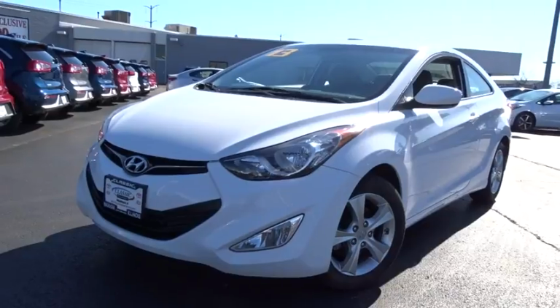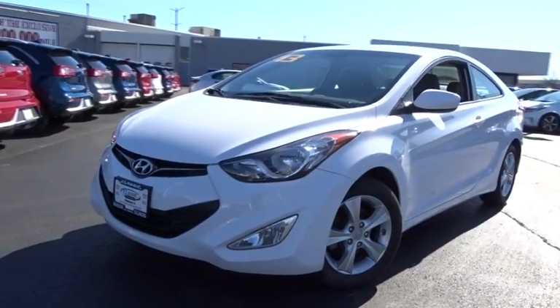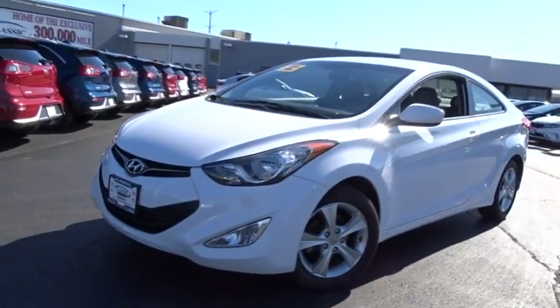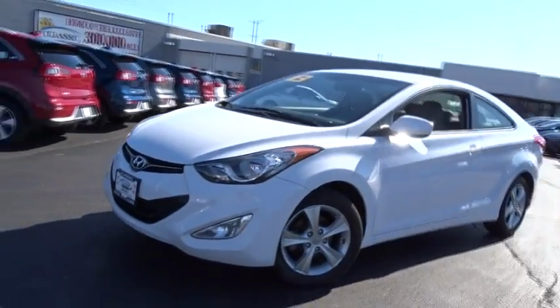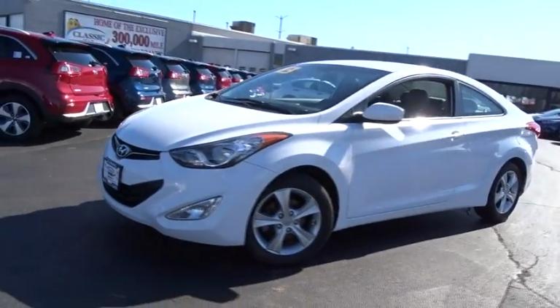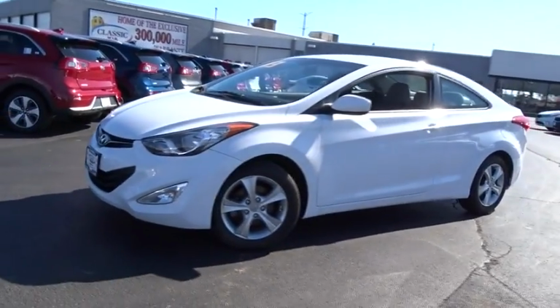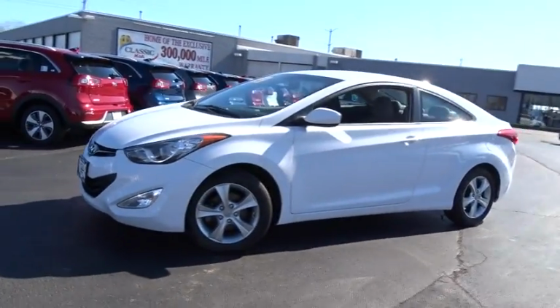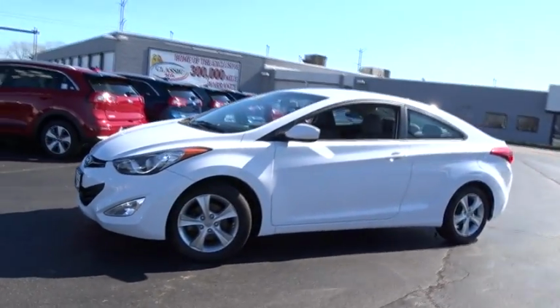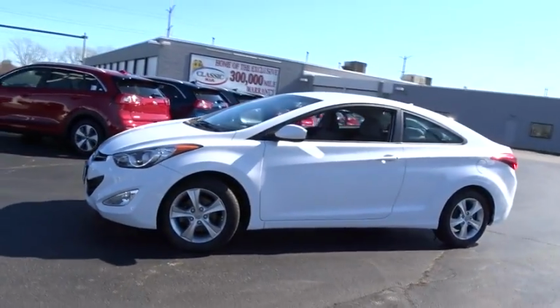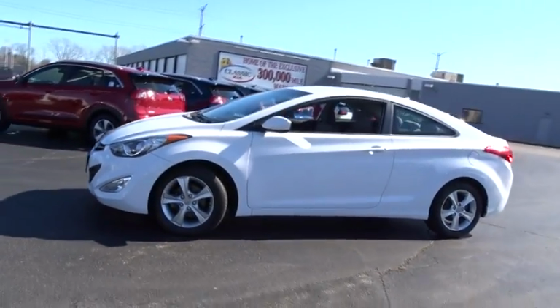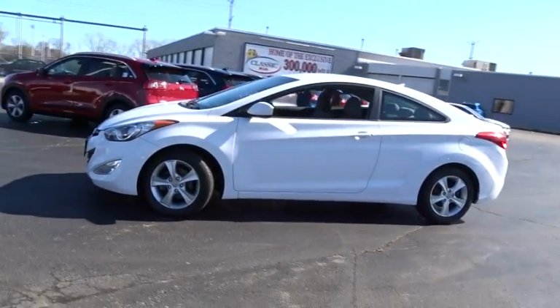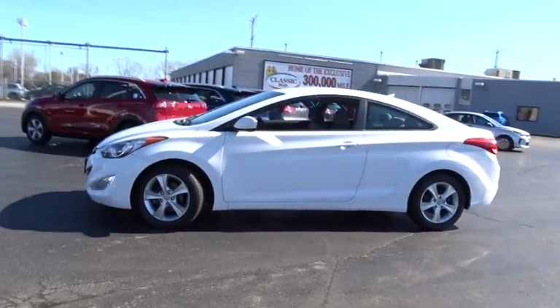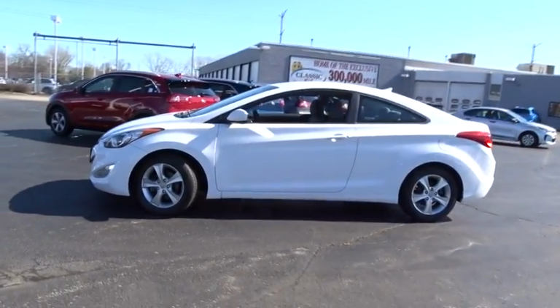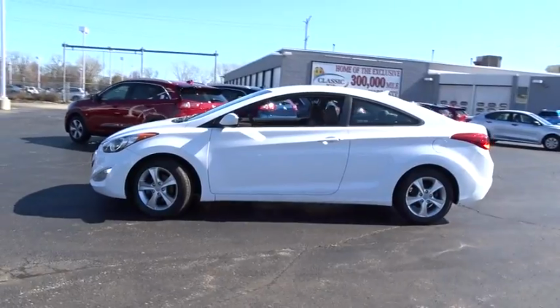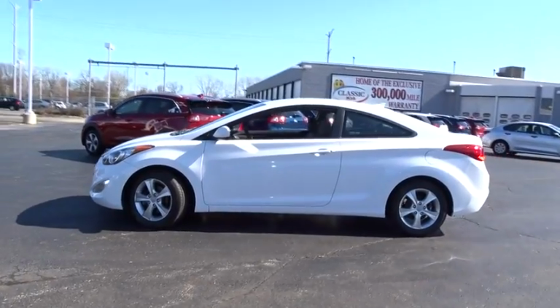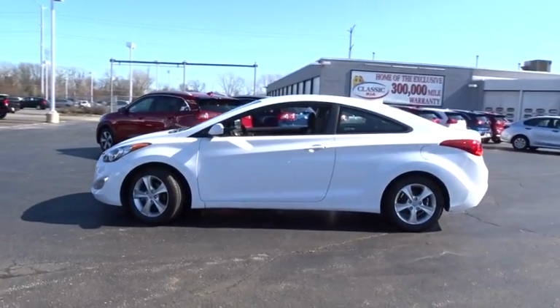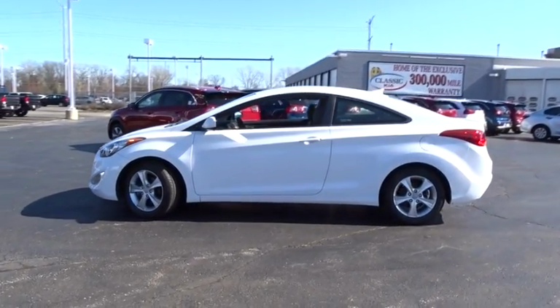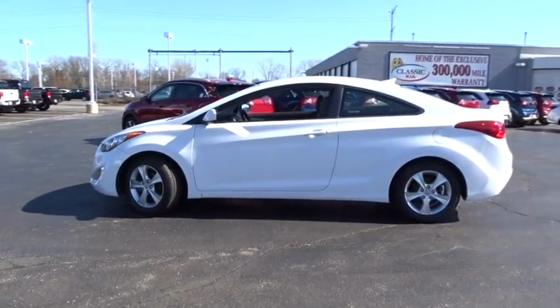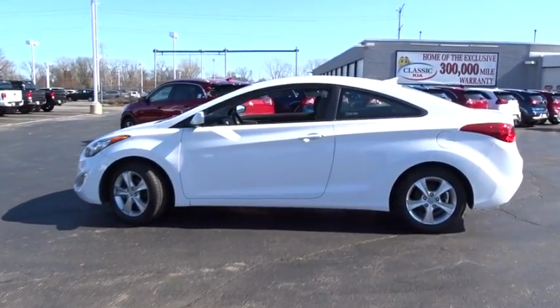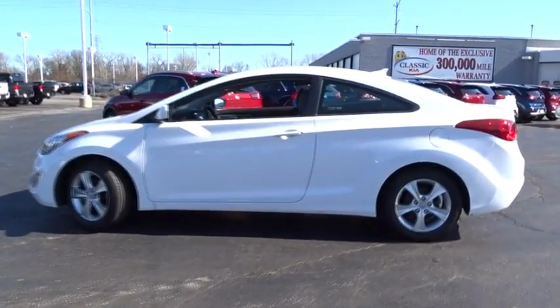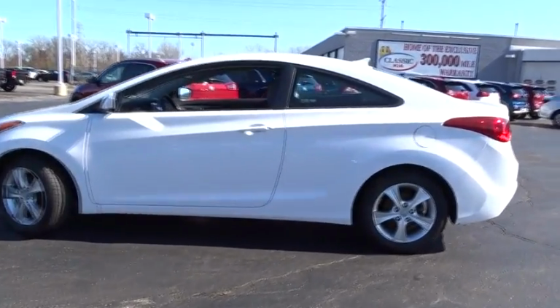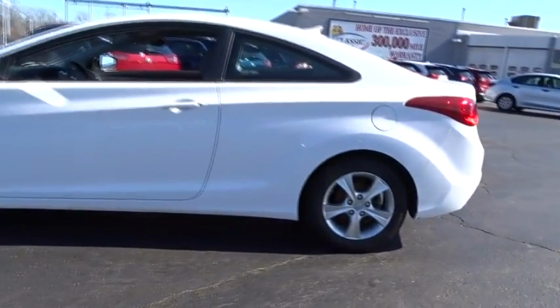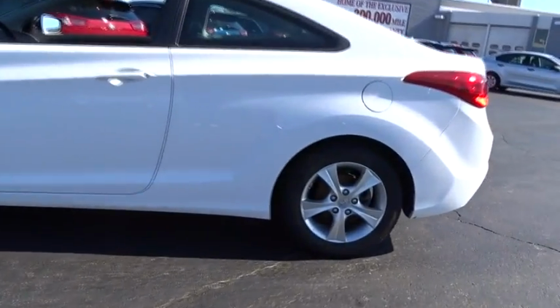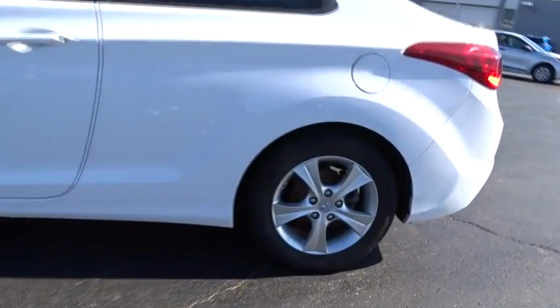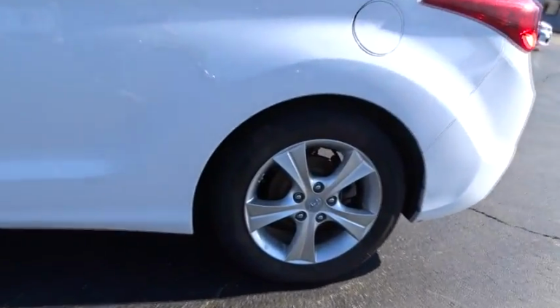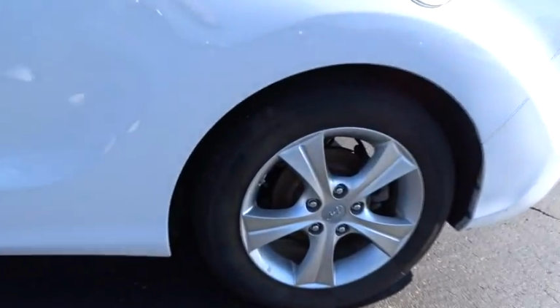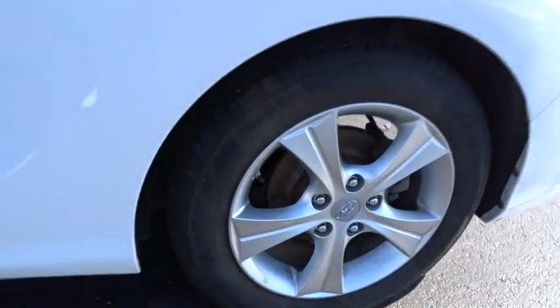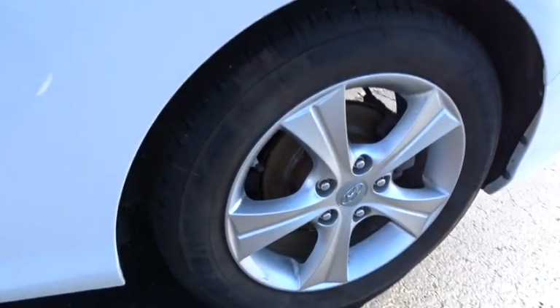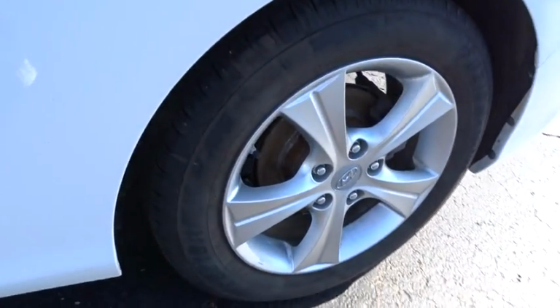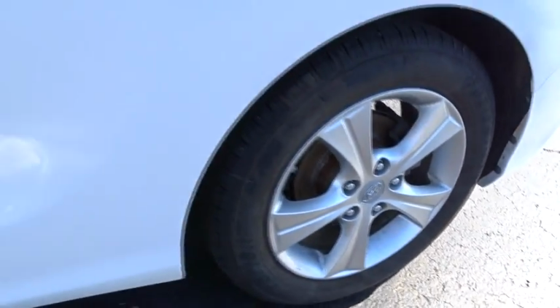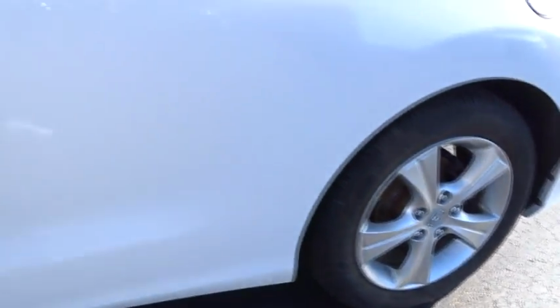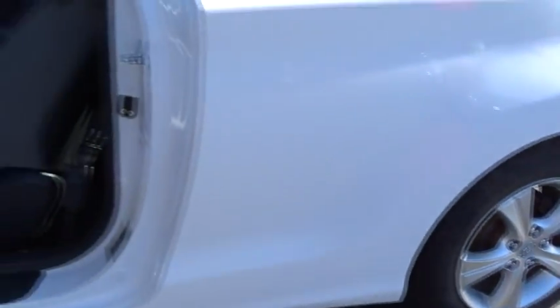The 2013 Hyundai Elantra. The Elantra boasts the most interior room in its class and gets an exceptional 35 mpg. With its luxurious standard features, the Elantra is an easy choice.